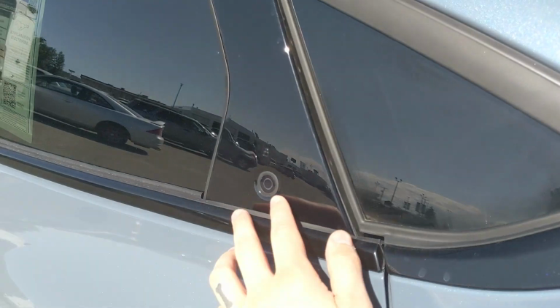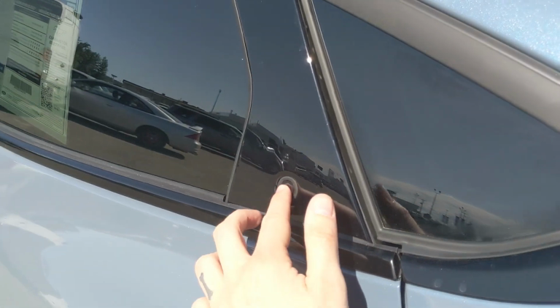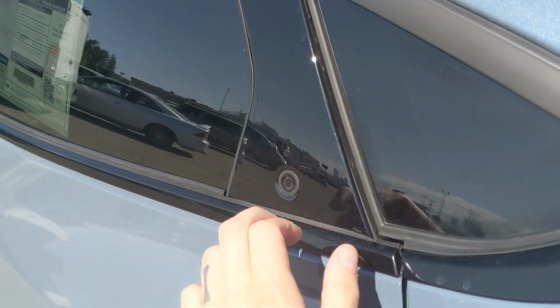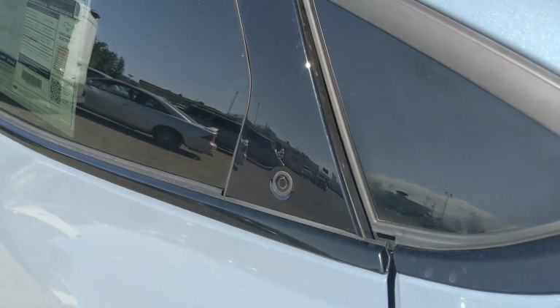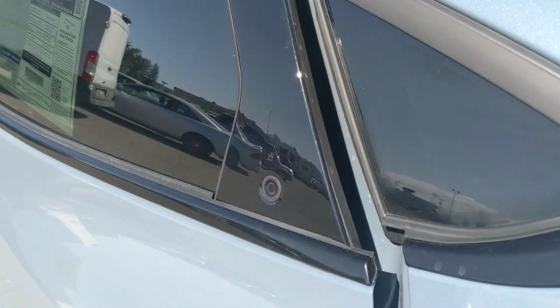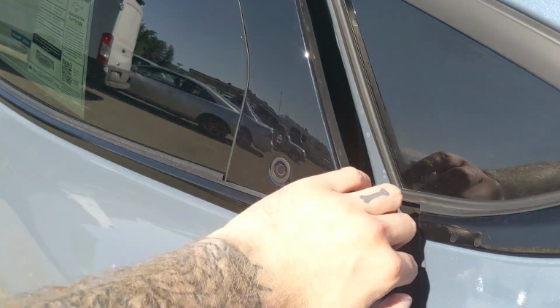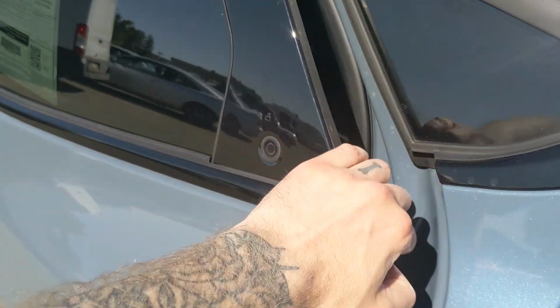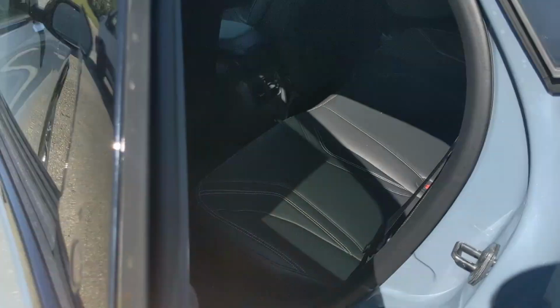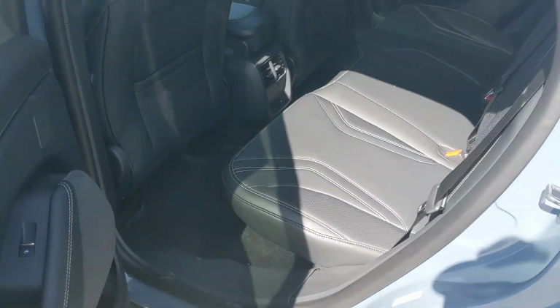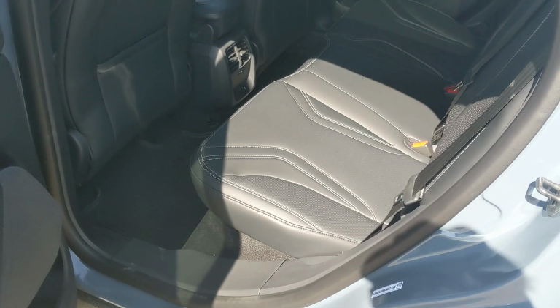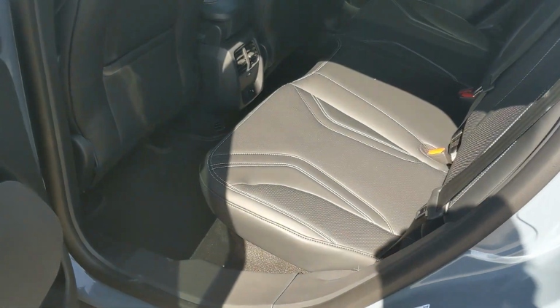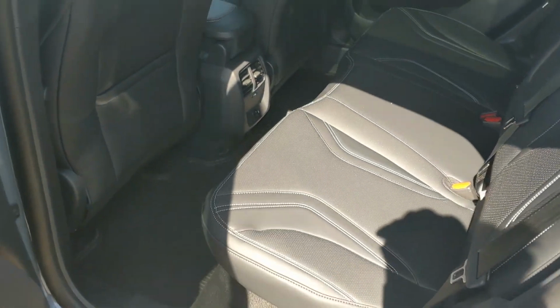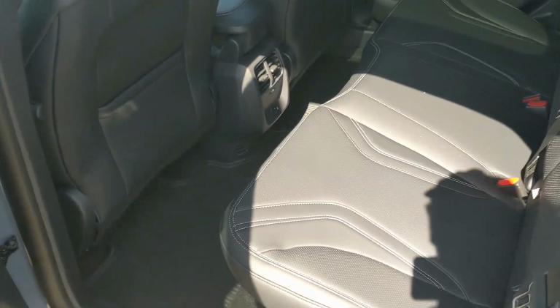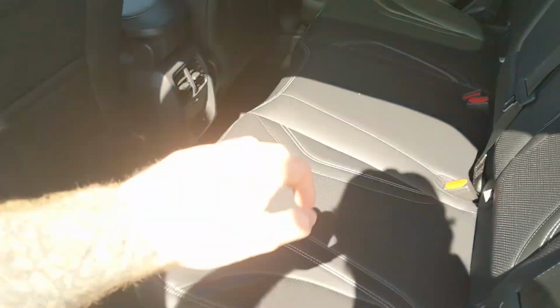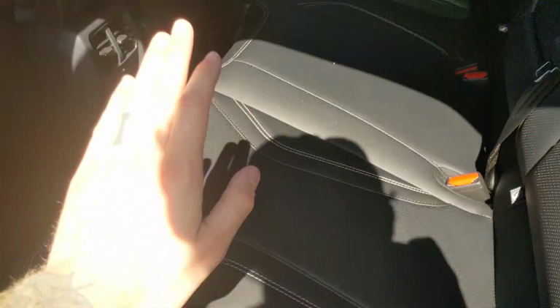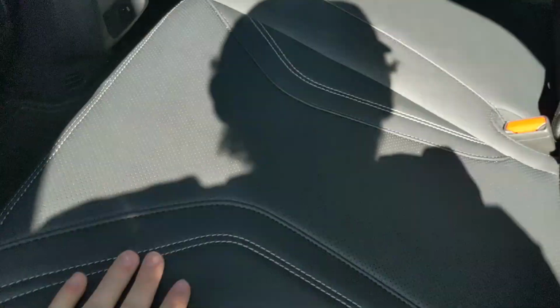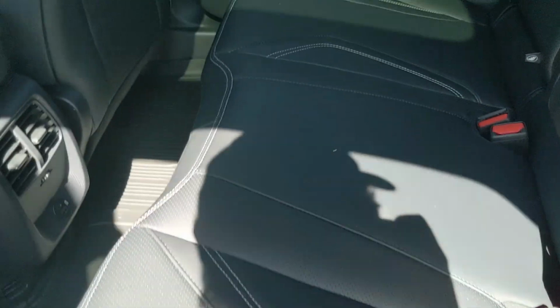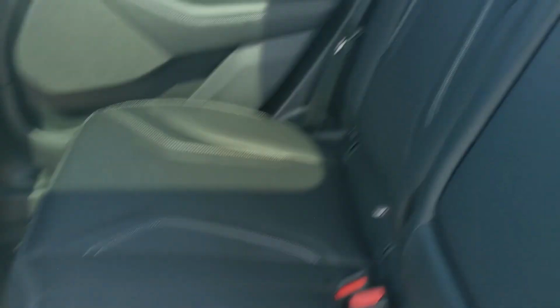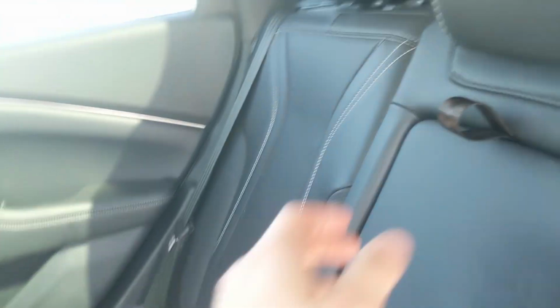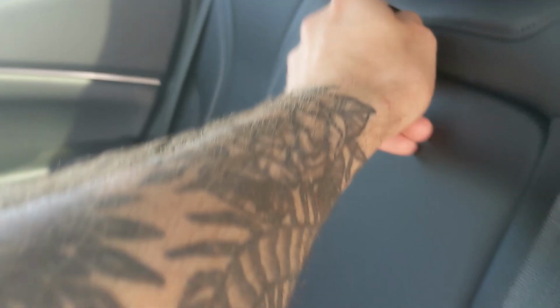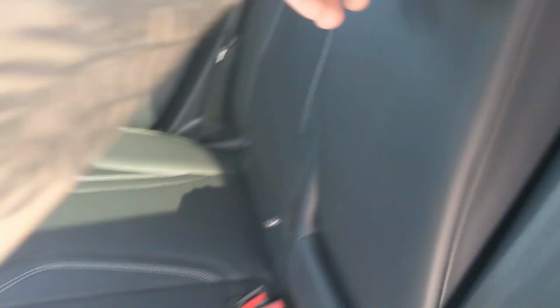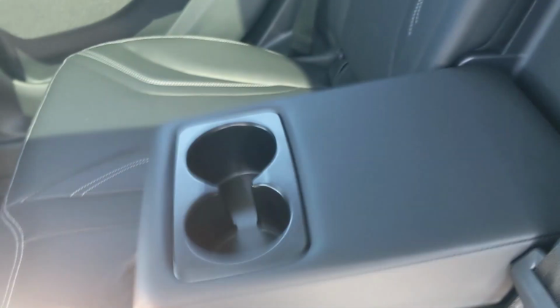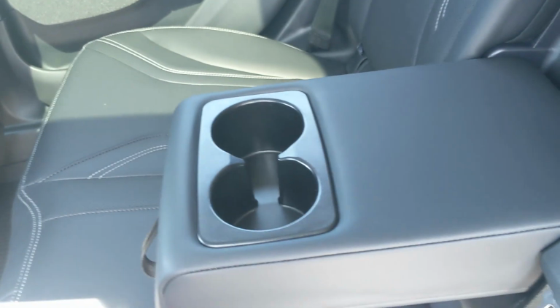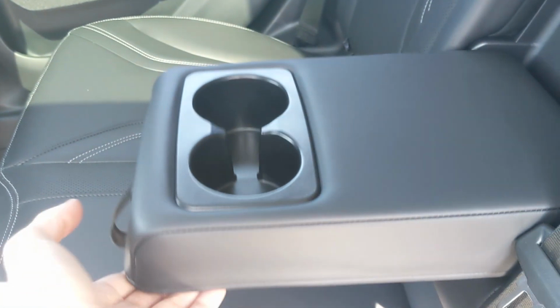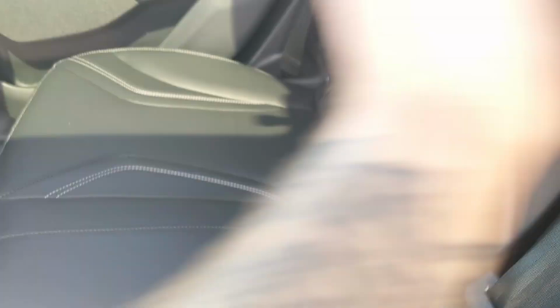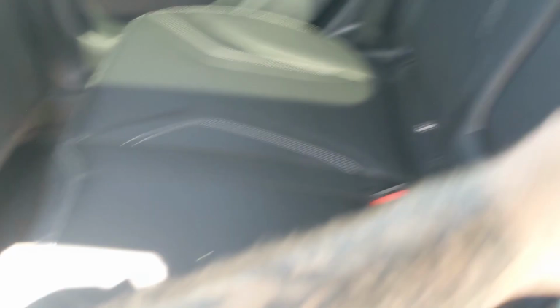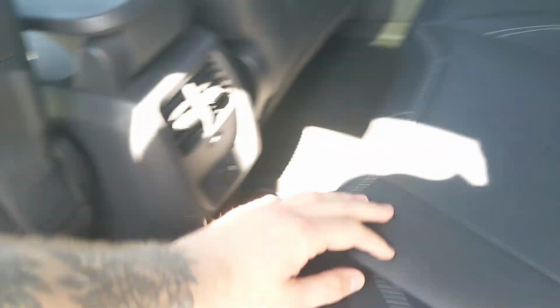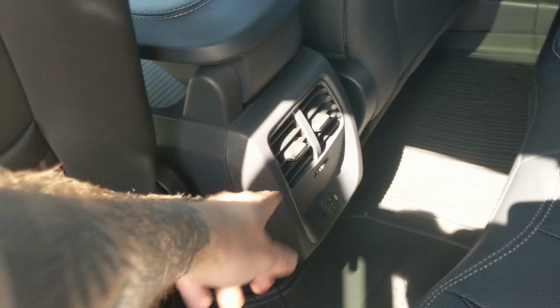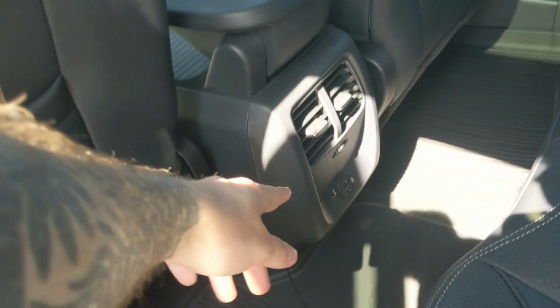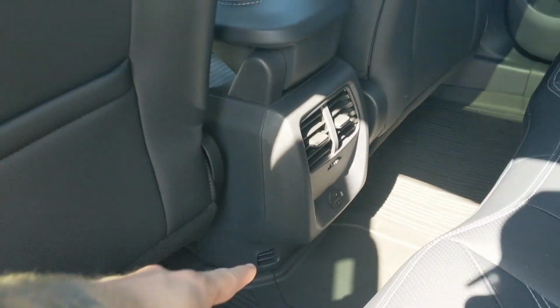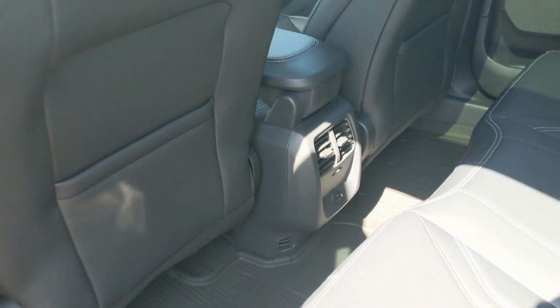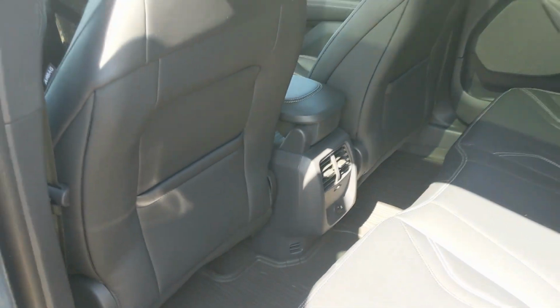All the doors open with the simple press of a button. Looking into the back seat, you have comfortable seating for three with a full ActiveX interior, fold-out armrests with two cup holders, as well as a USB and USB-C down there in the middle.